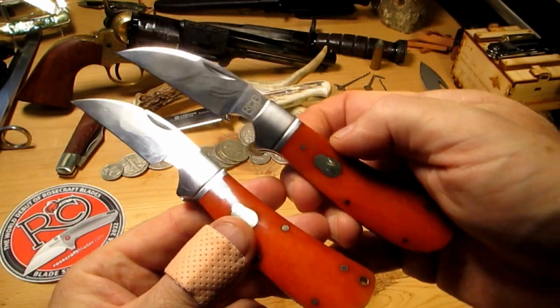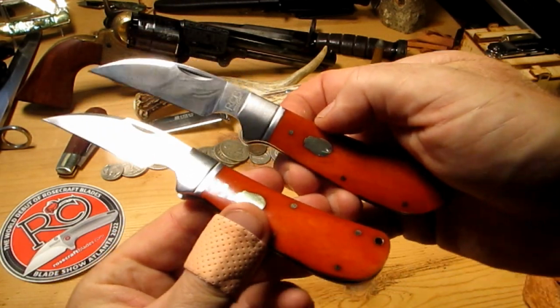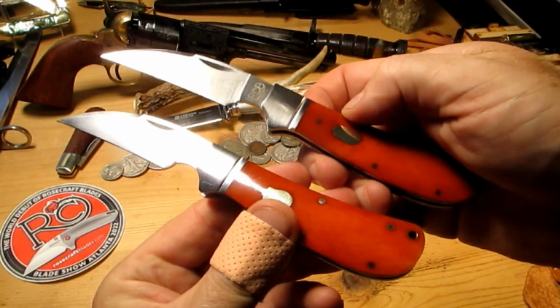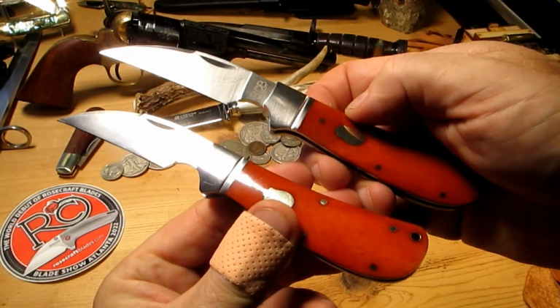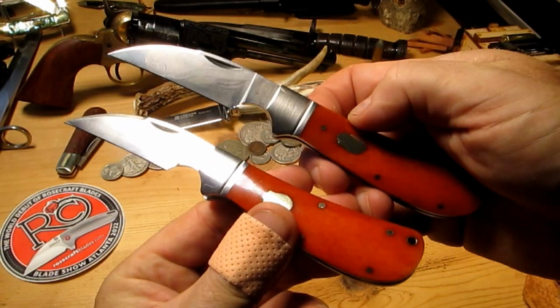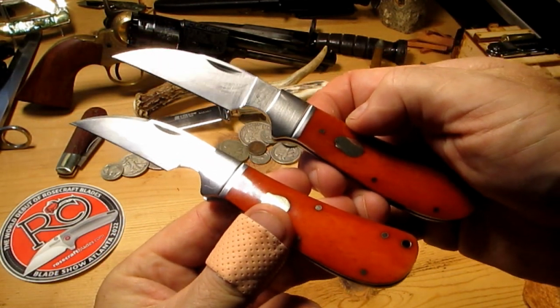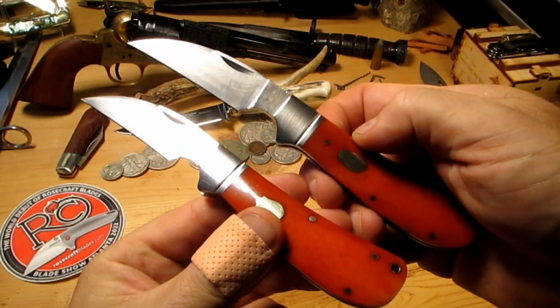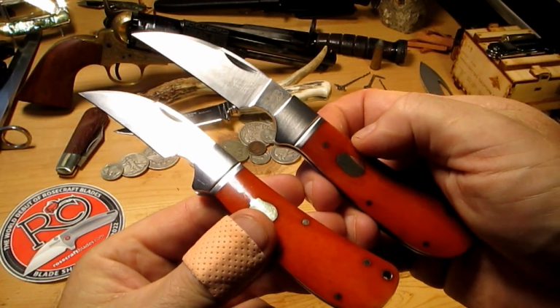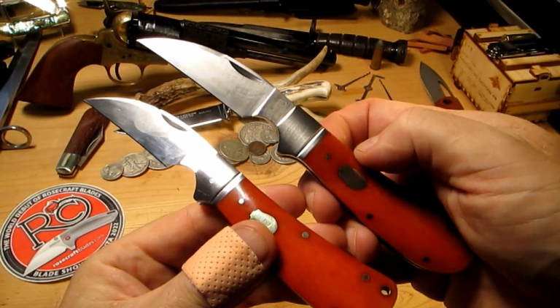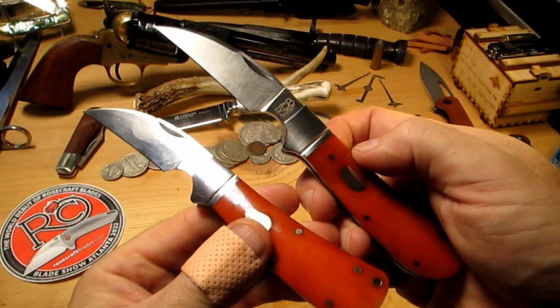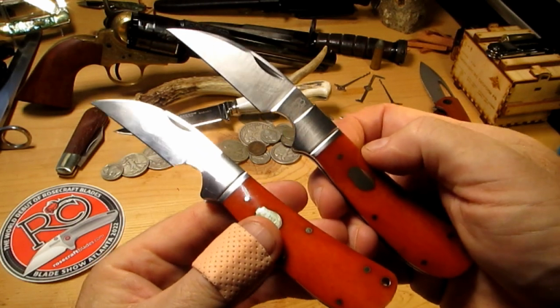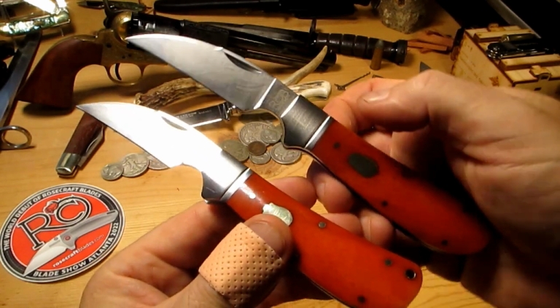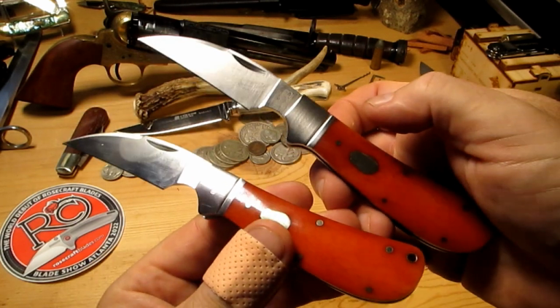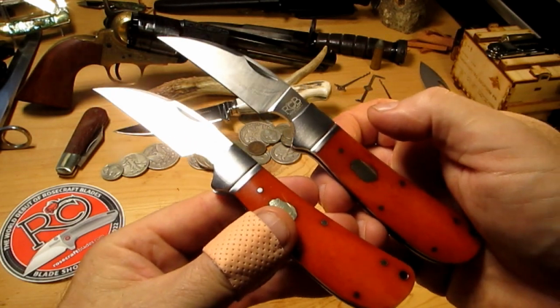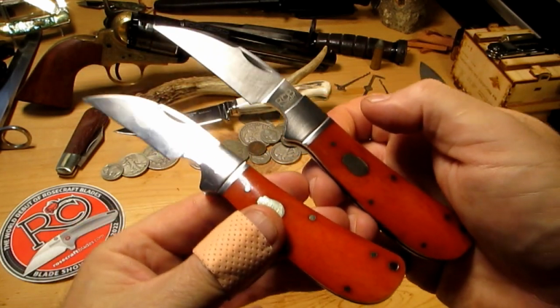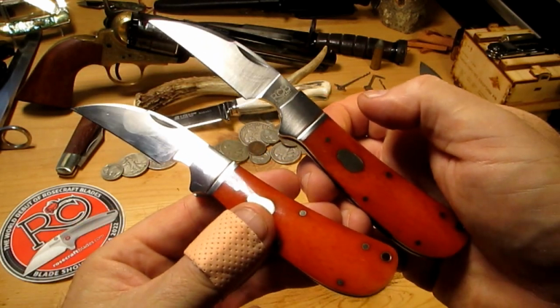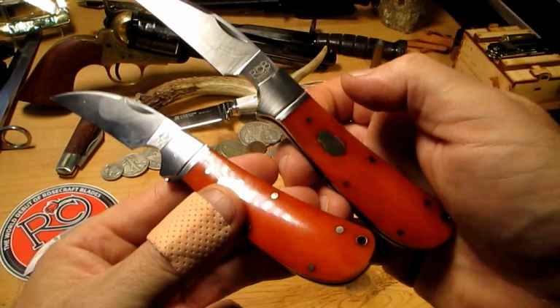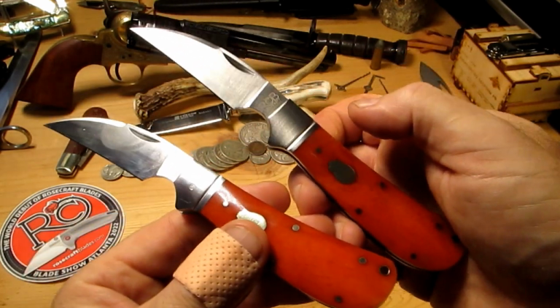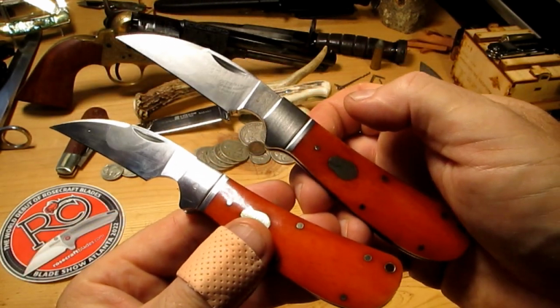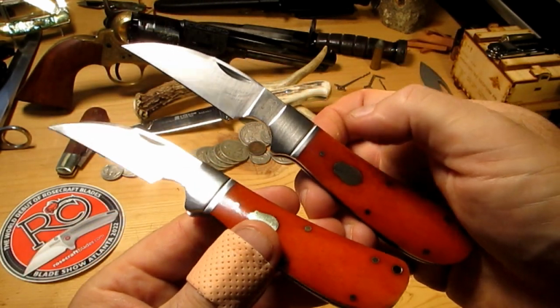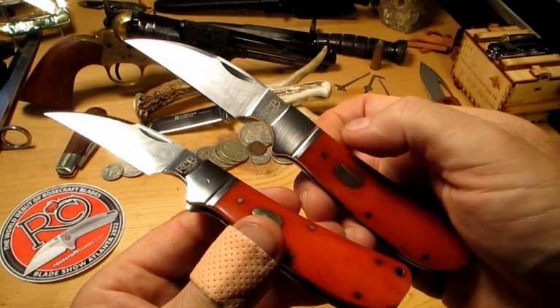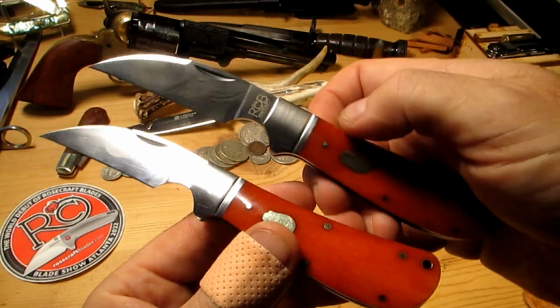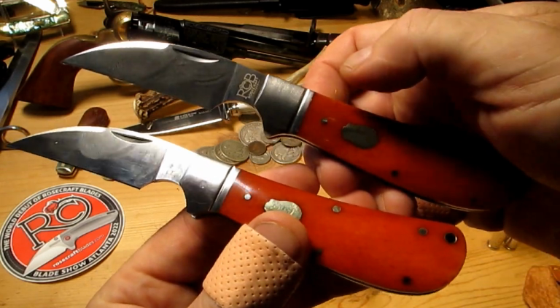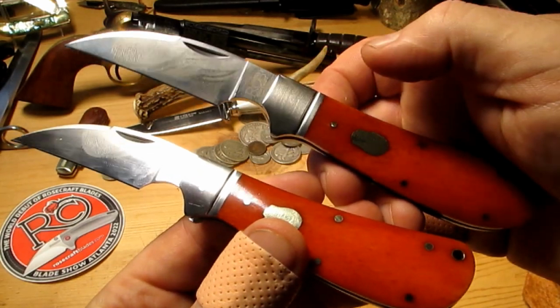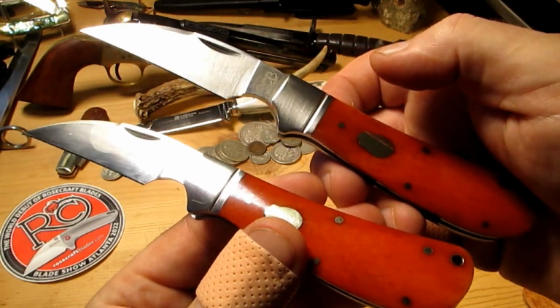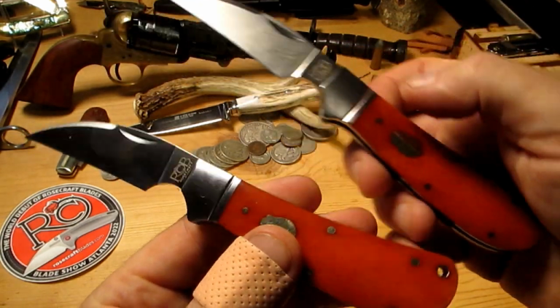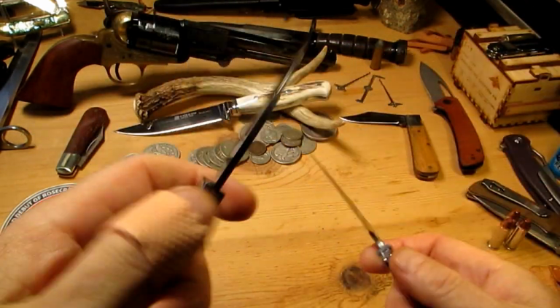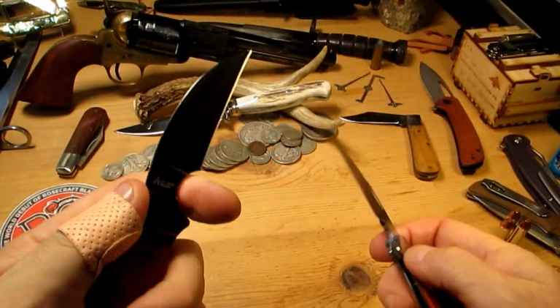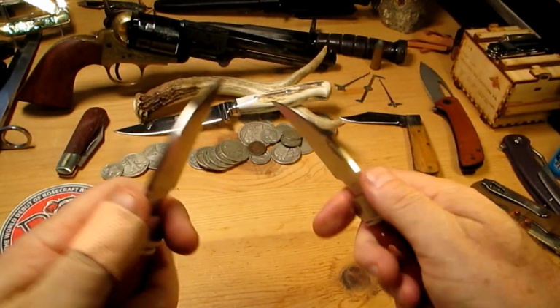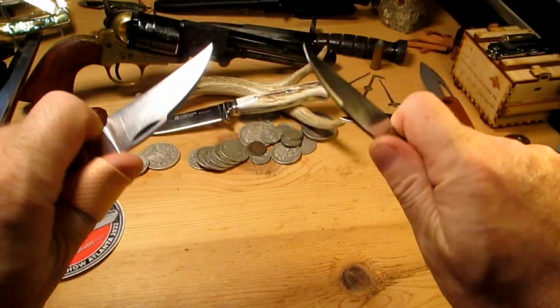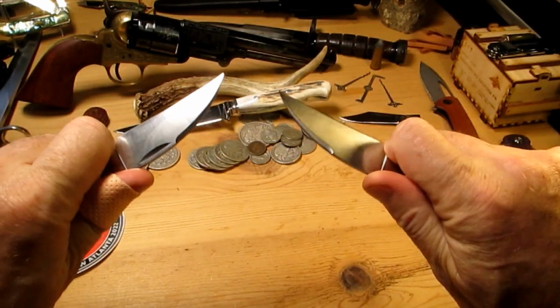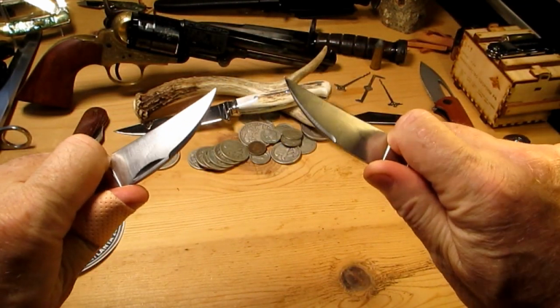So if any of you guys are thinking about getting the seconds, yeah, I would recommend it going on my experience. Alright, thanks for watching guys — love these knives, a couple of awesome knives.